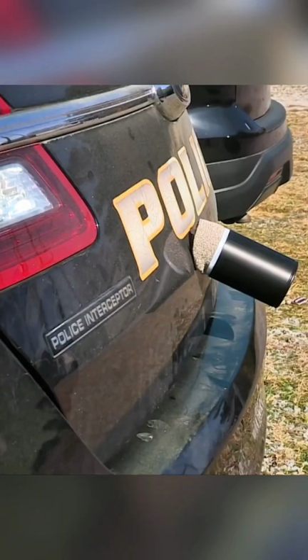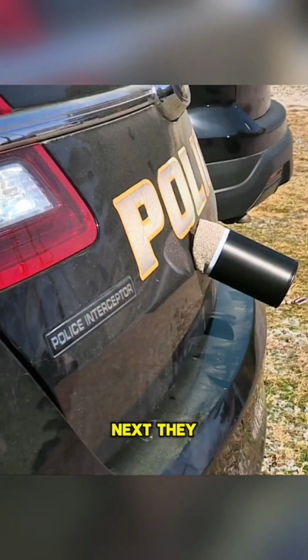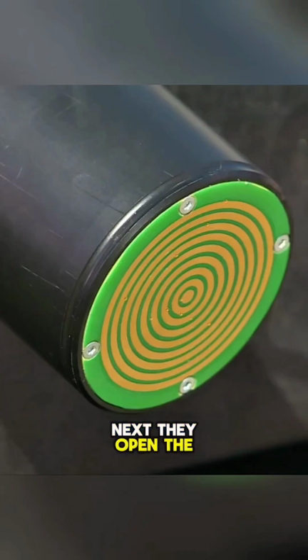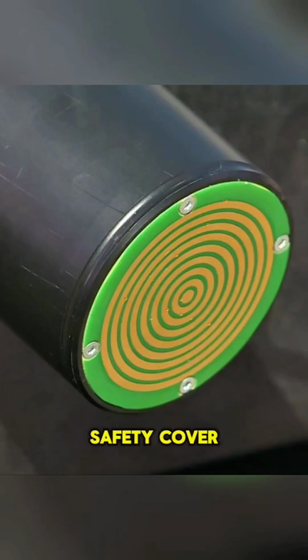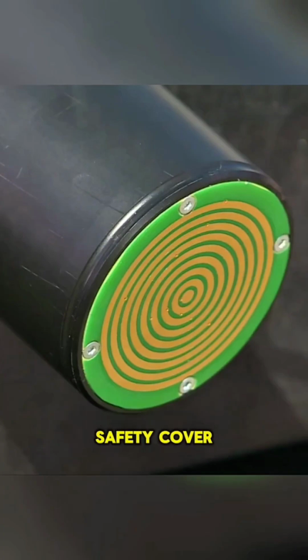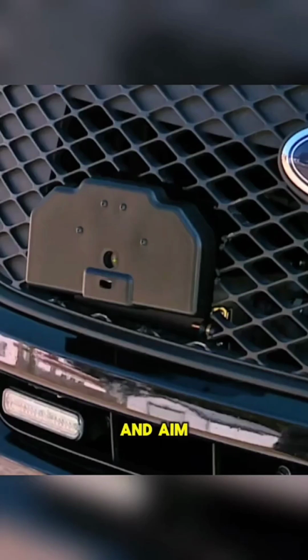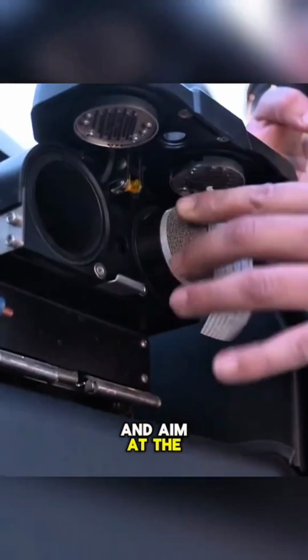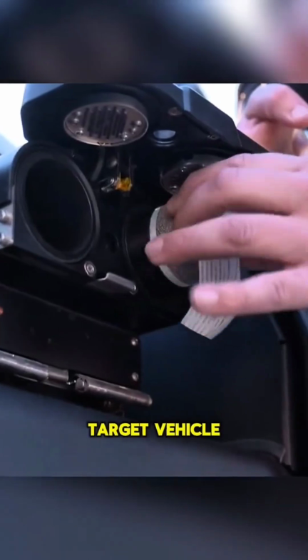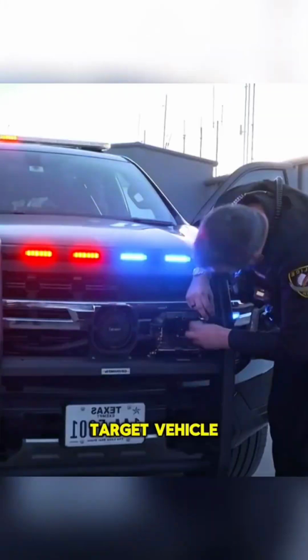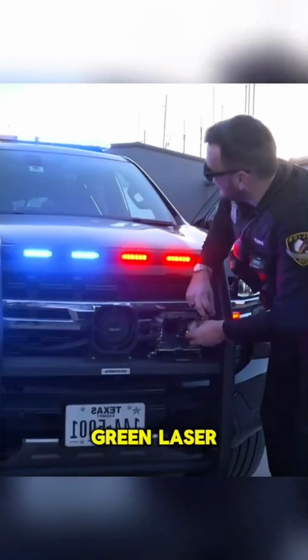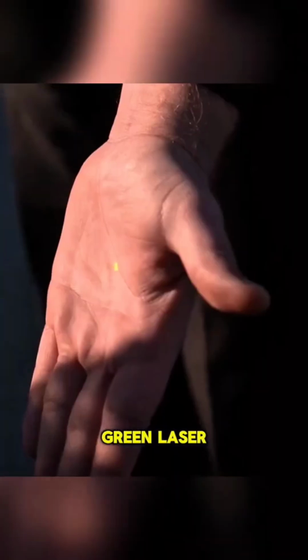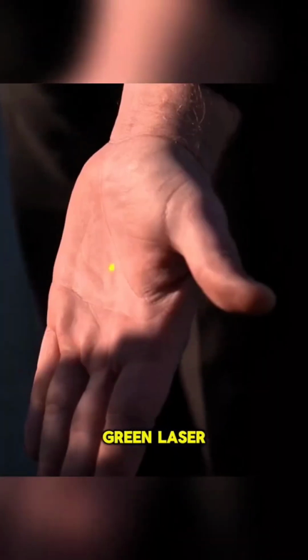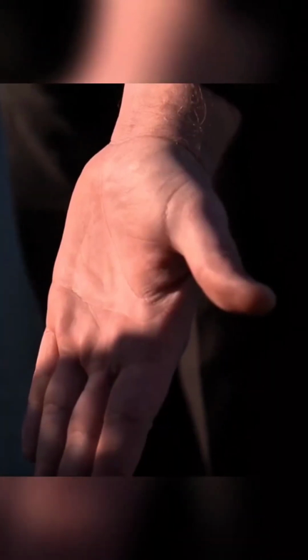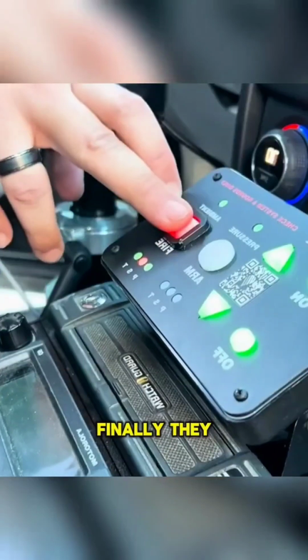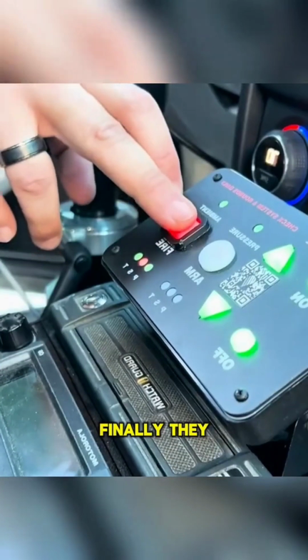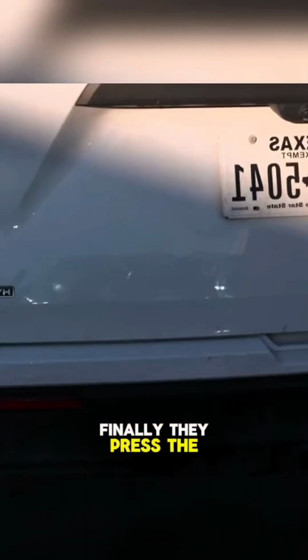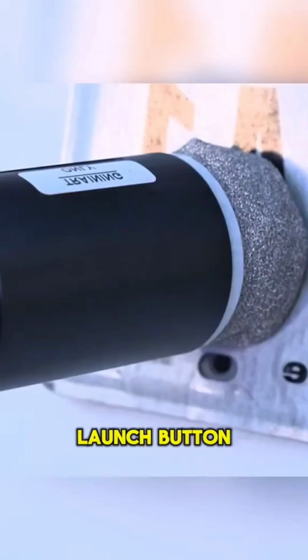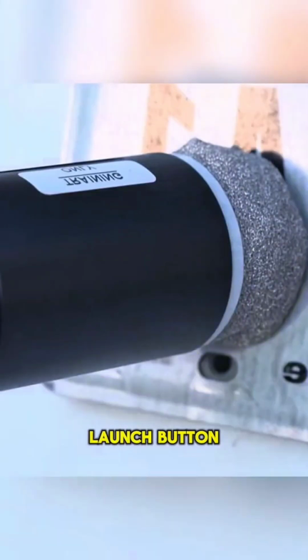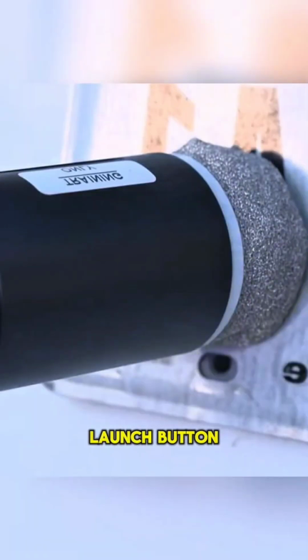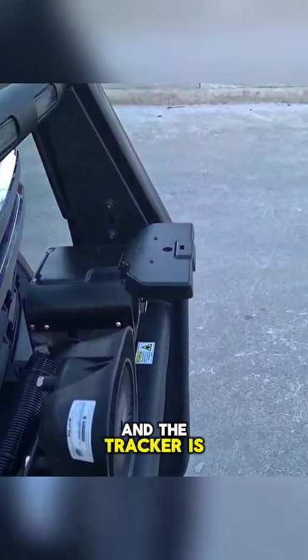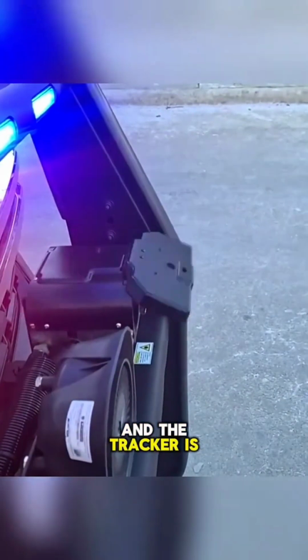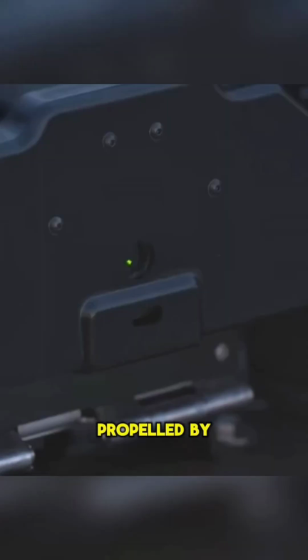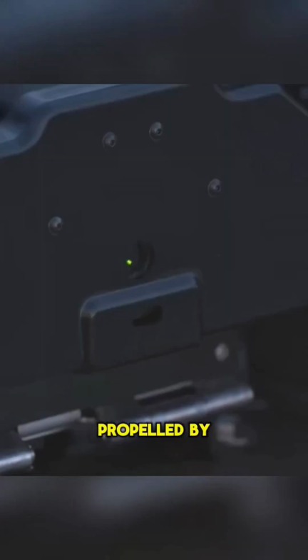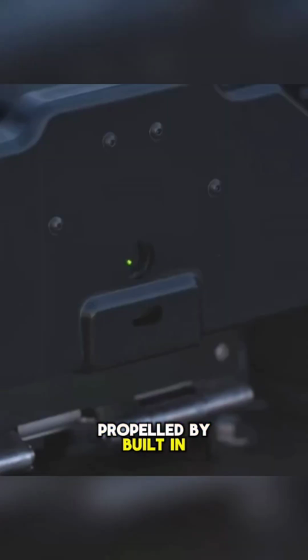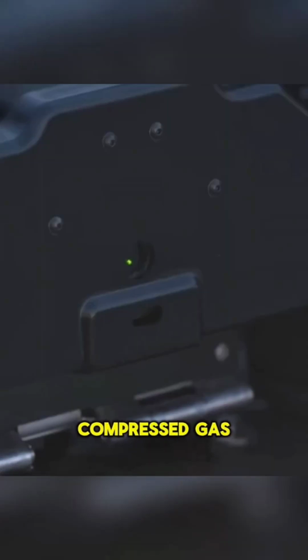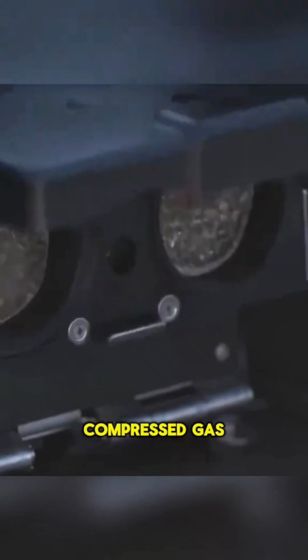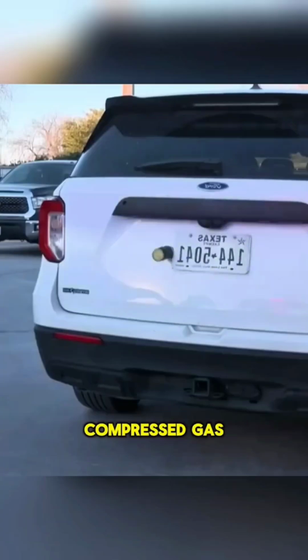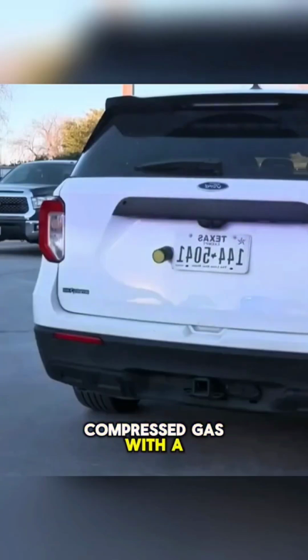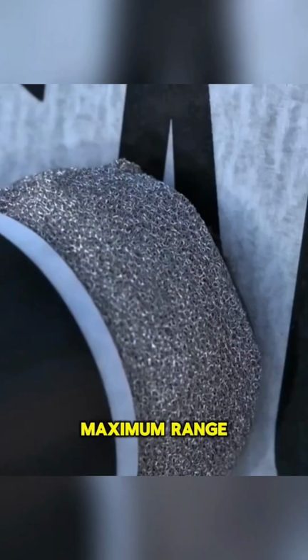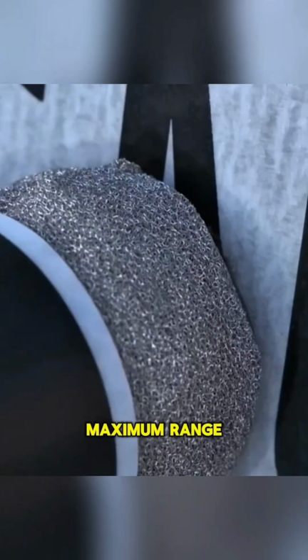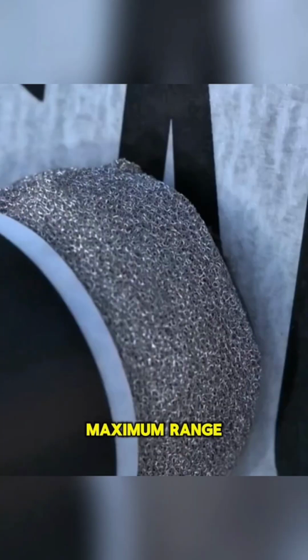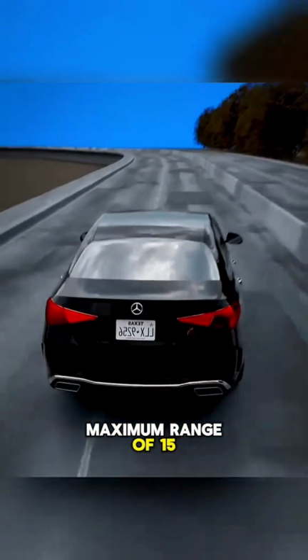Next, they open the safety cover and aim at the target vehicle with a green laser. Finally, they press the launch button, and the tracker is propelled by built-in compressed gas with a maximum range of 15 meters.